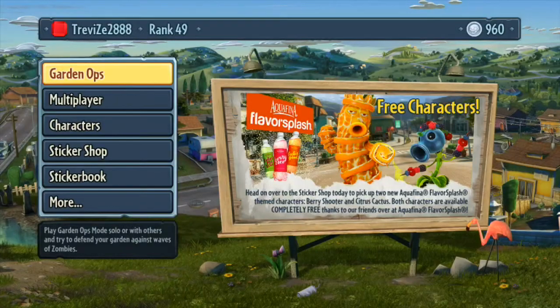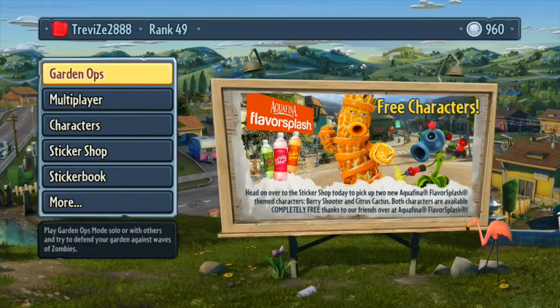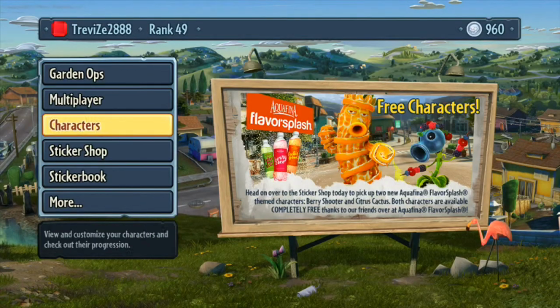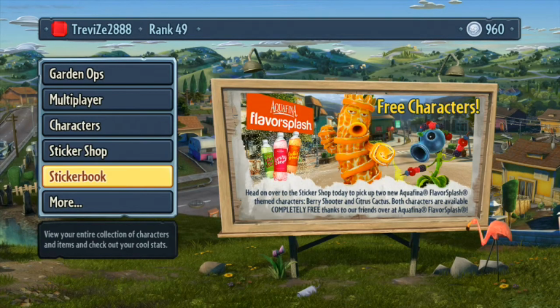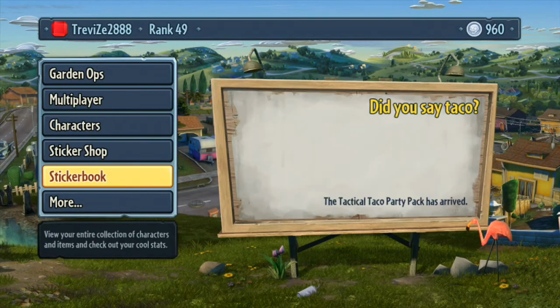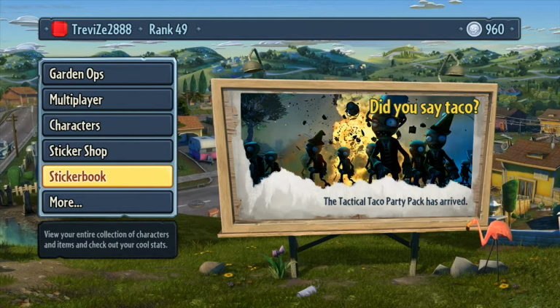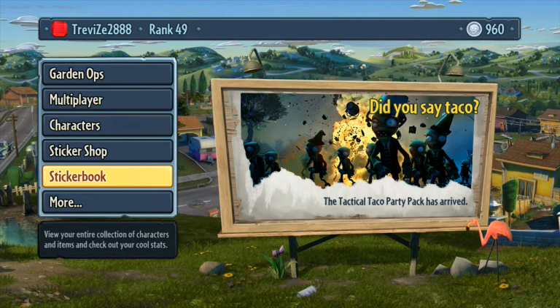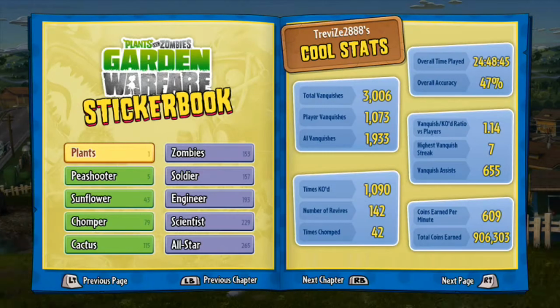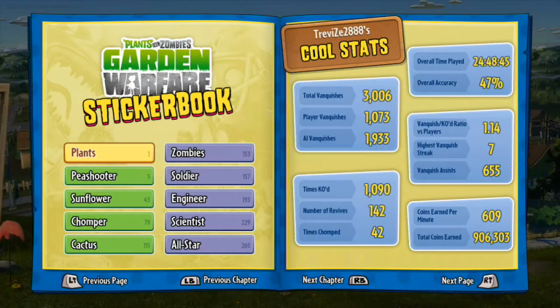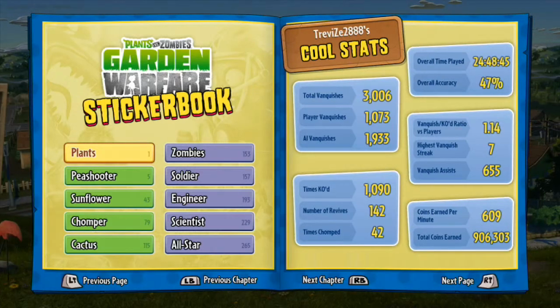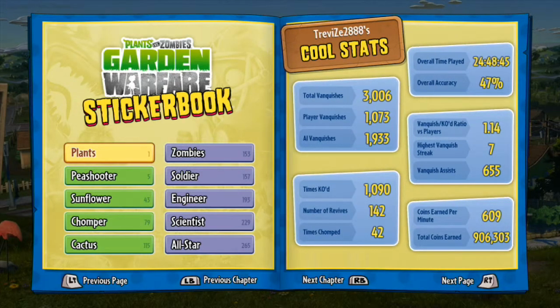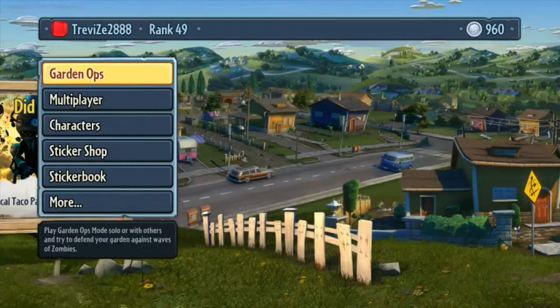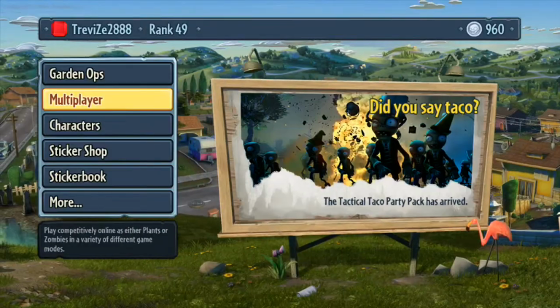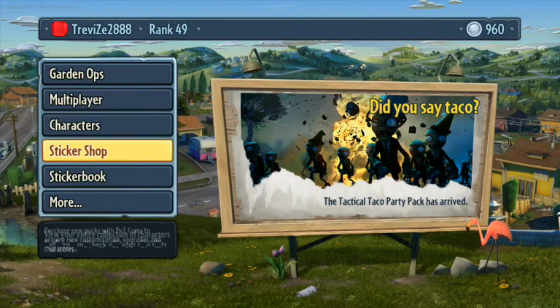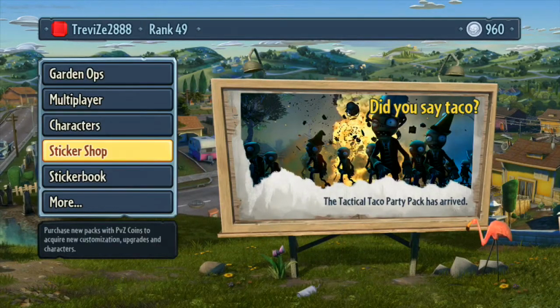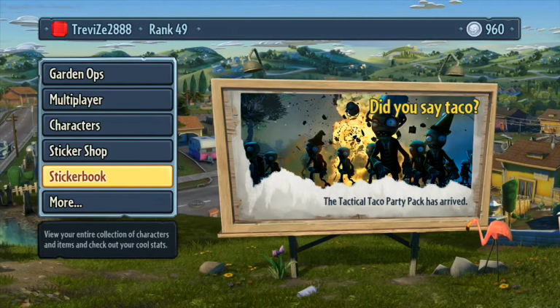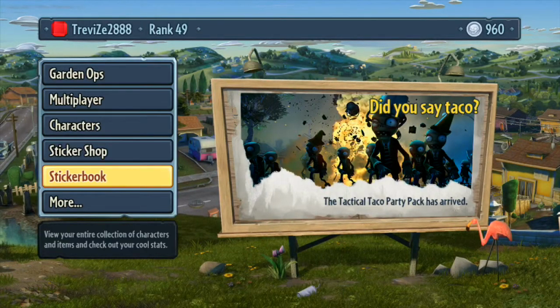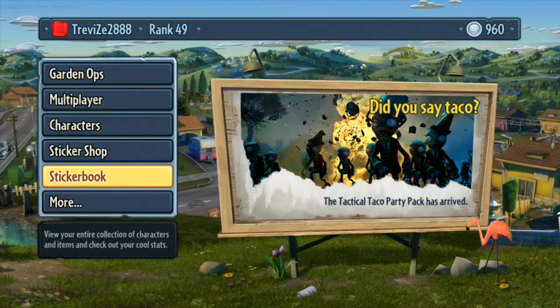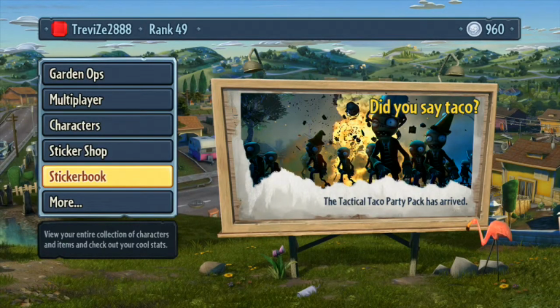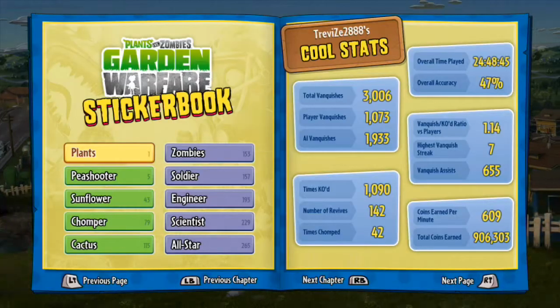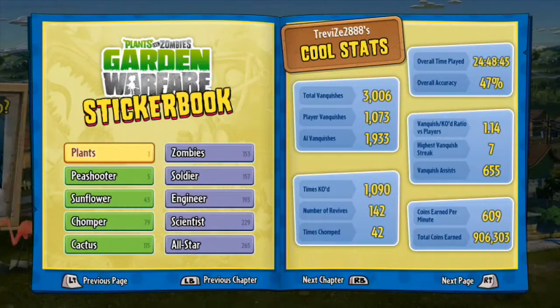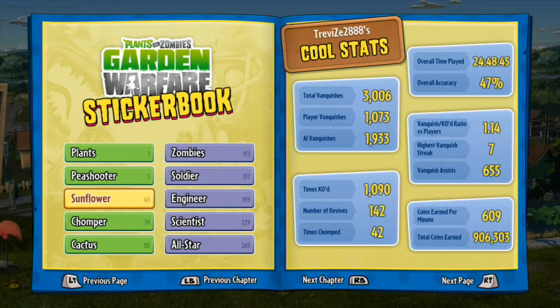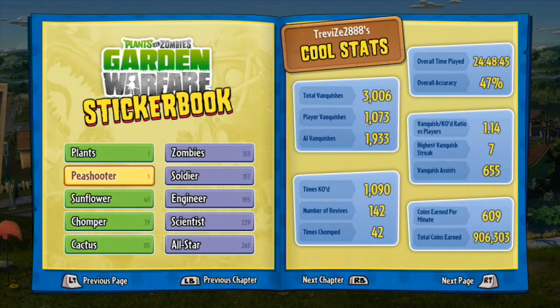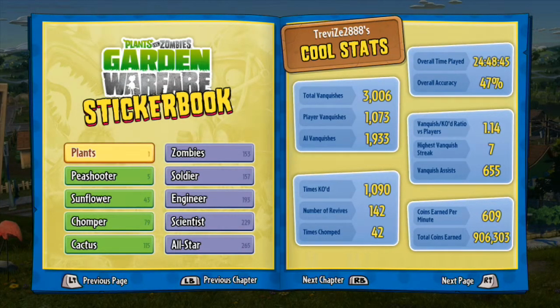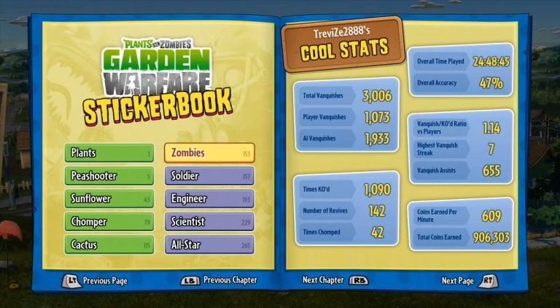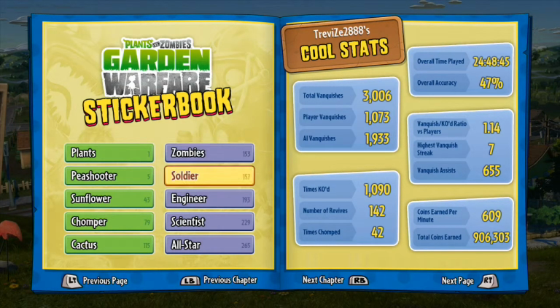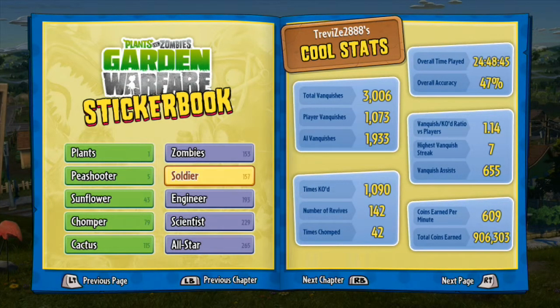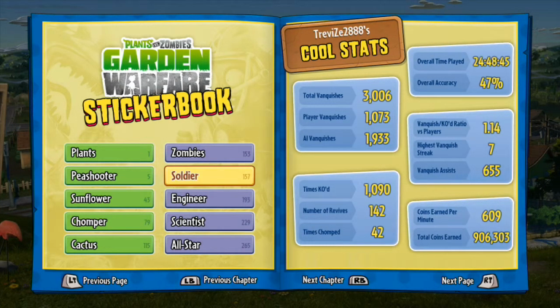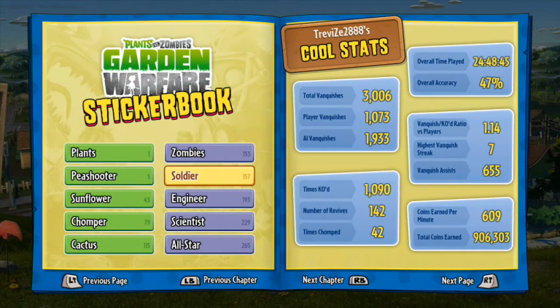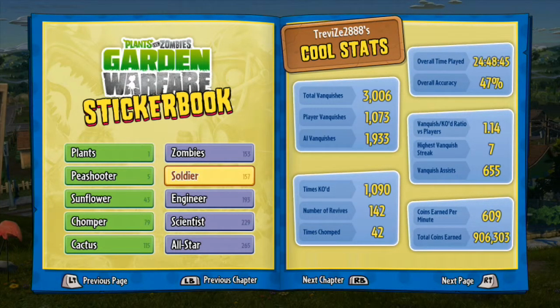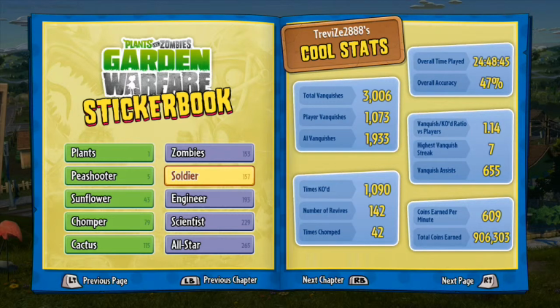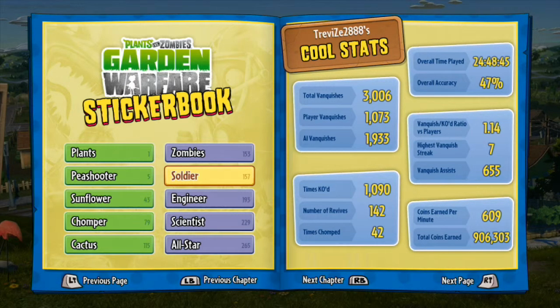Hey guys, welcome back to the Plants vs Zombies Ultimate Guide. This is Trevors2888 from 88Gaming and today's episode is all about the sticker book. We went over the sticker shop yesterday and the sticker book today — basically this is just kind of like your stats and unlockables and everything.